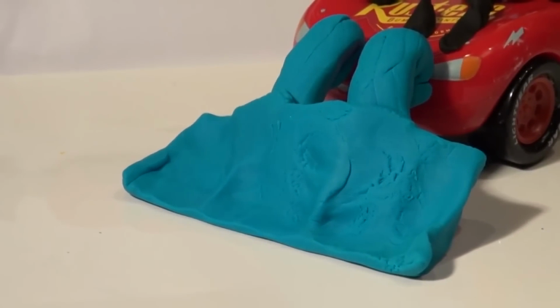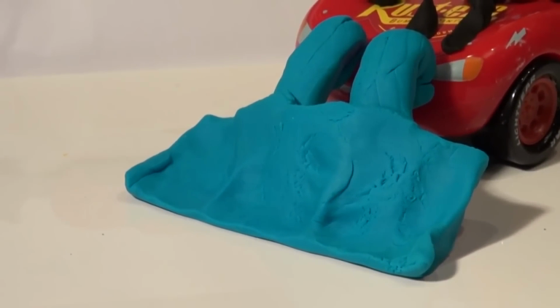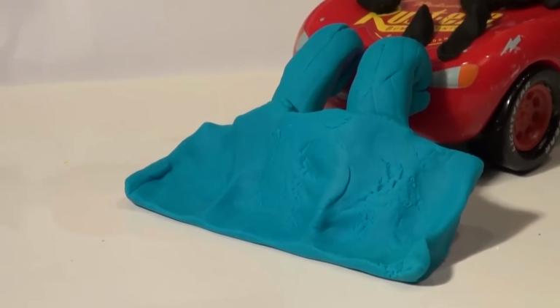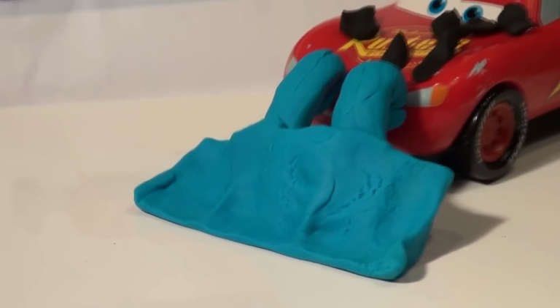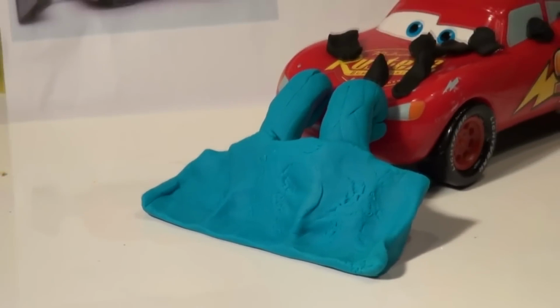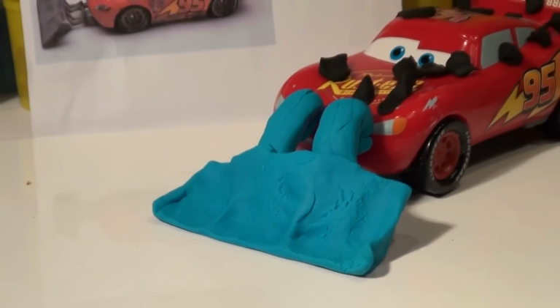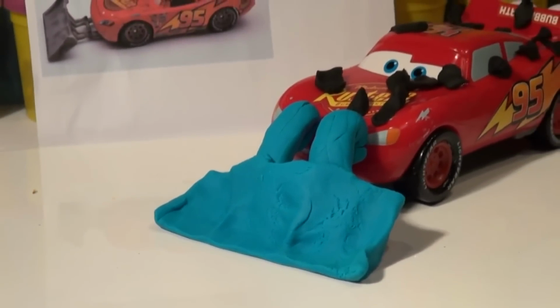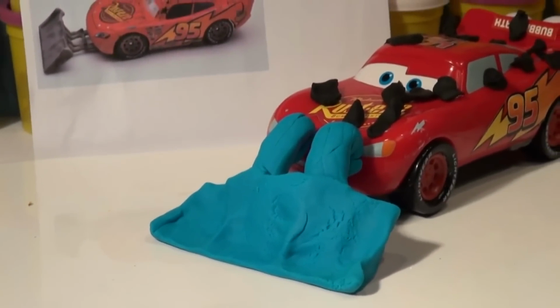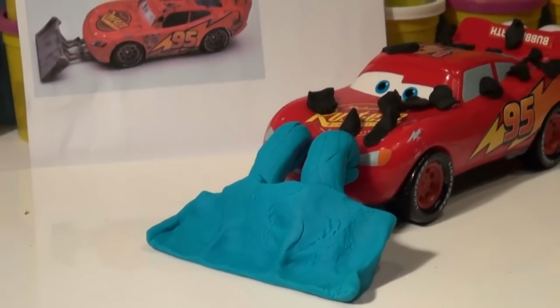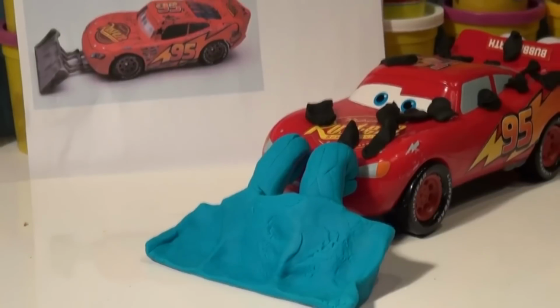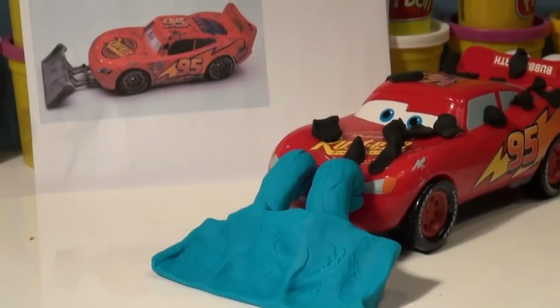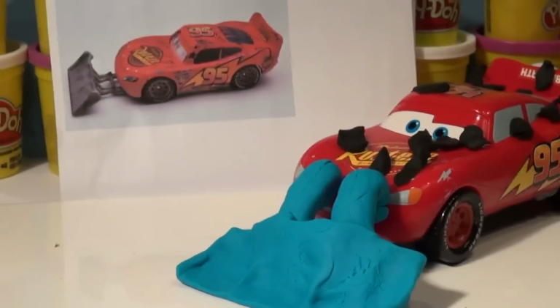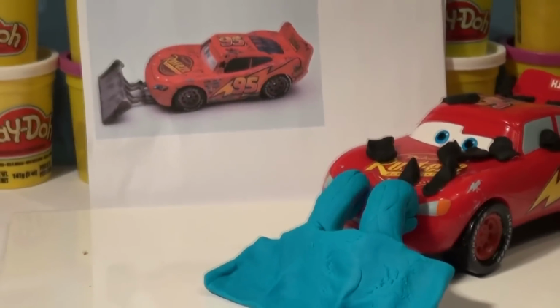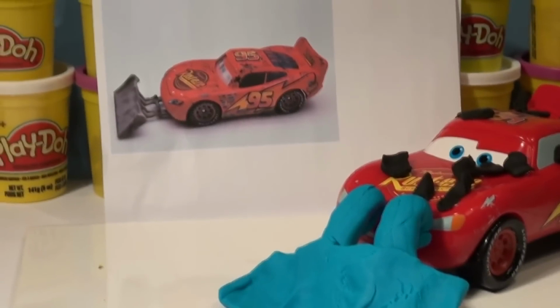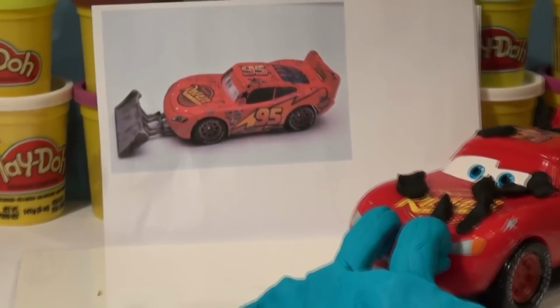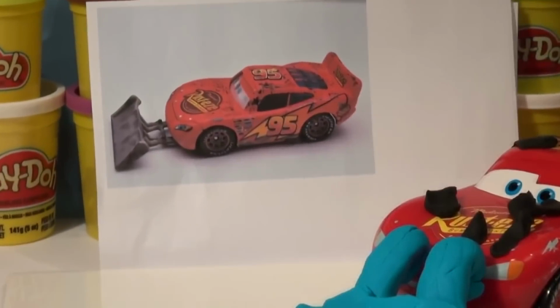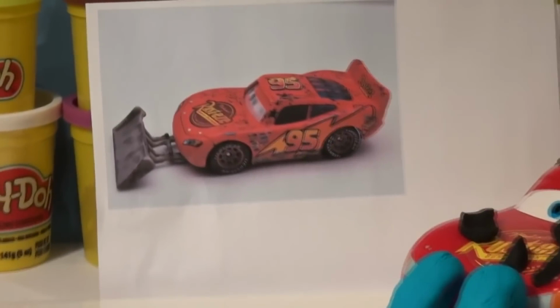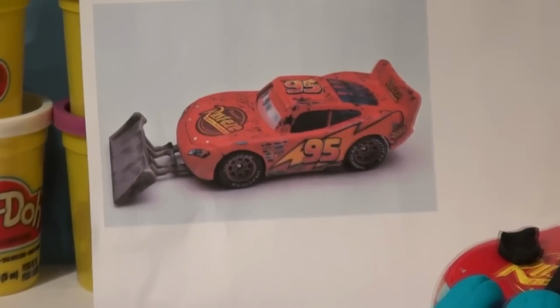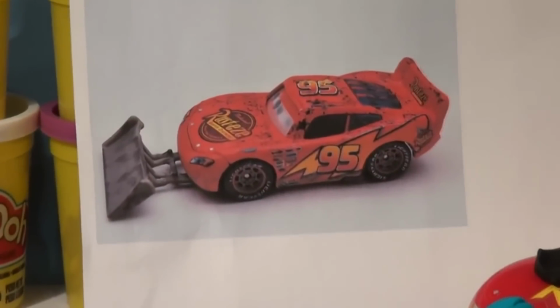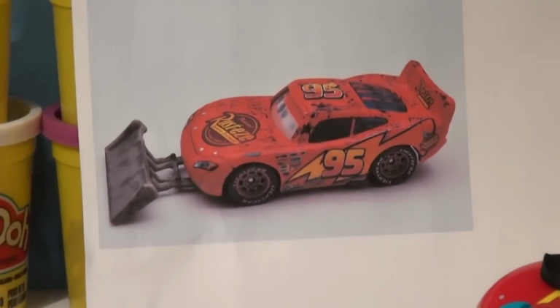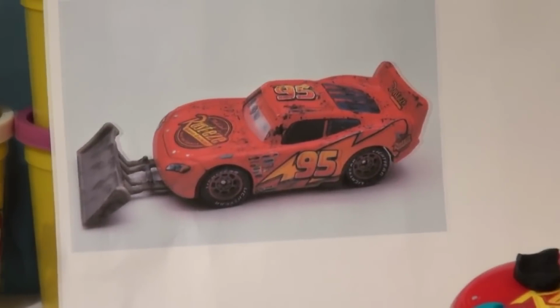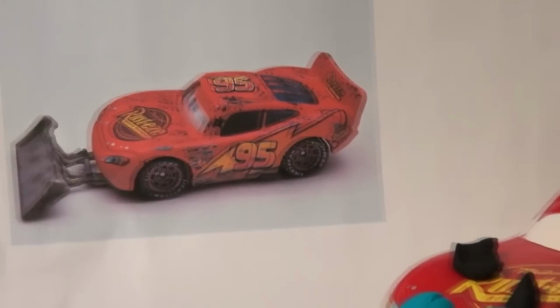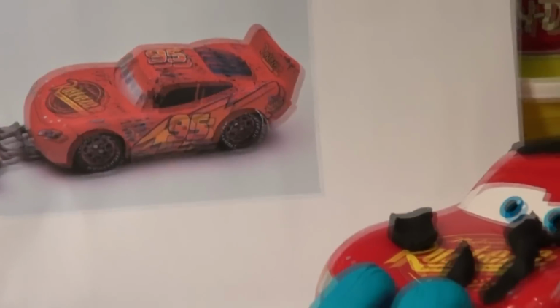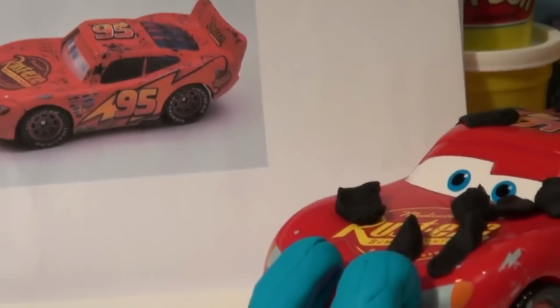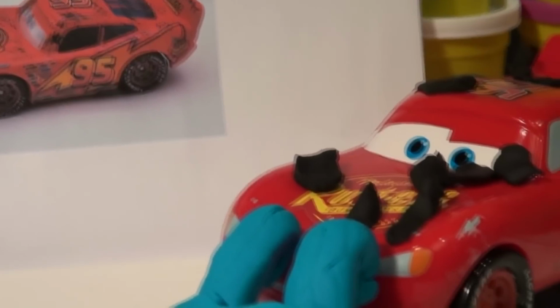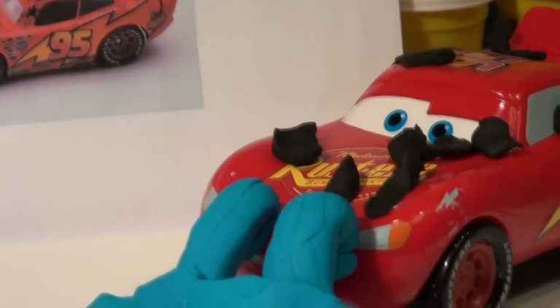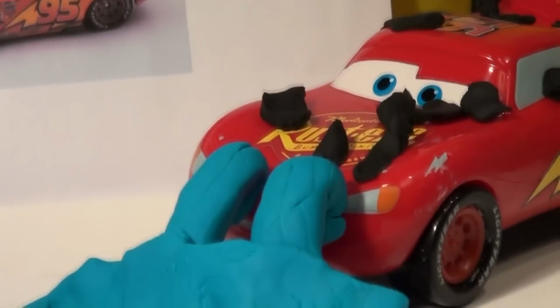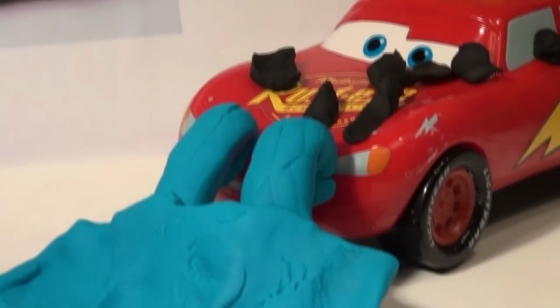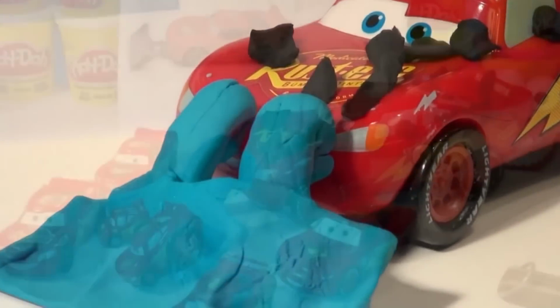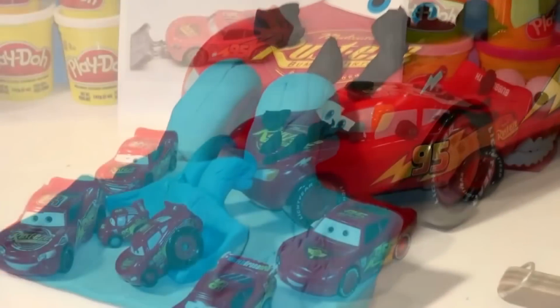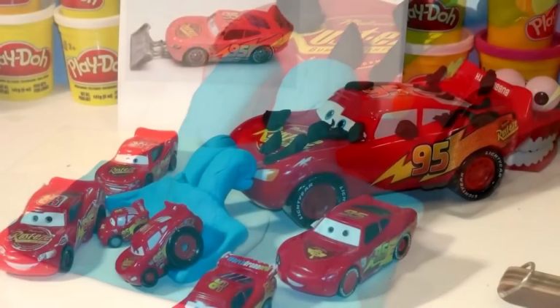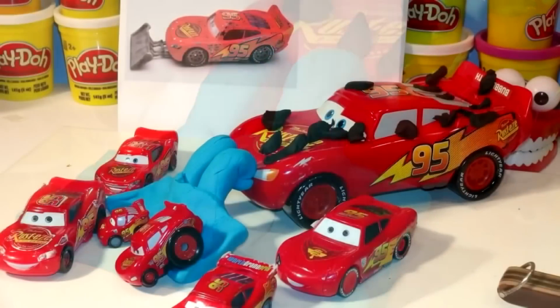Thanks for watching folks. I hope you enjoyed this little video of our pavement scraping lightning, from a request from one of our fans. Not in gray — I used it in blue, and it's full of old black tar. Thanks for watching, have a great day.